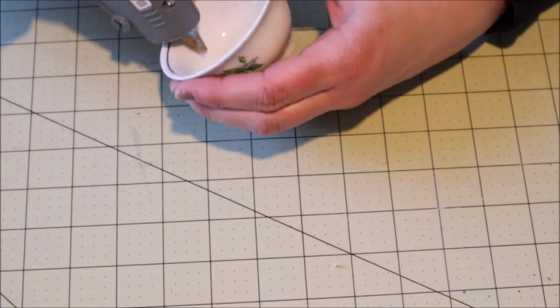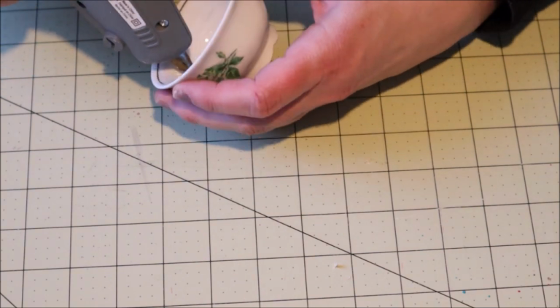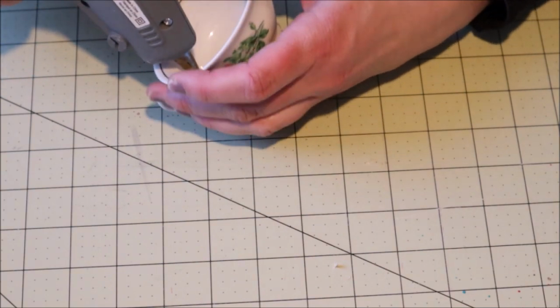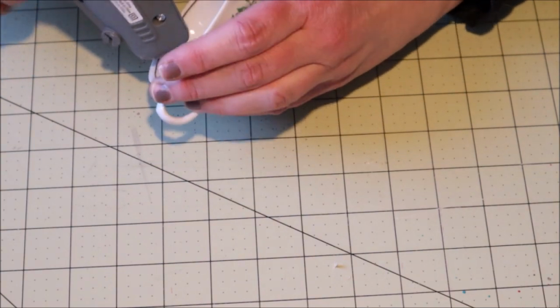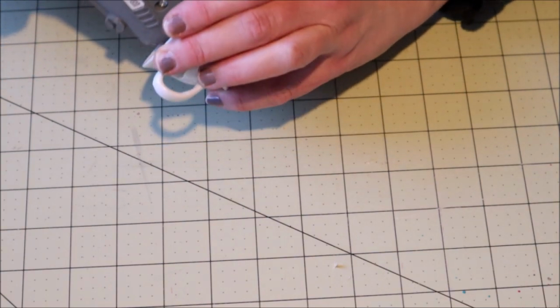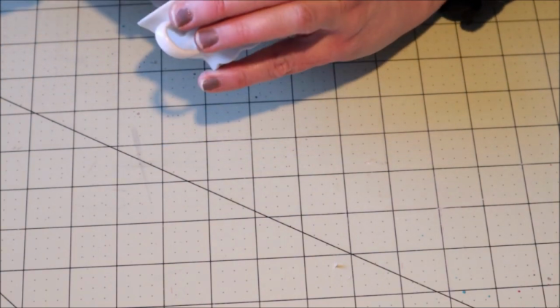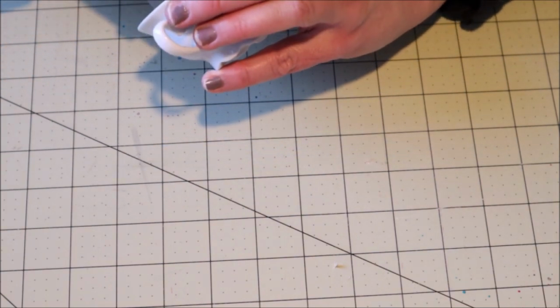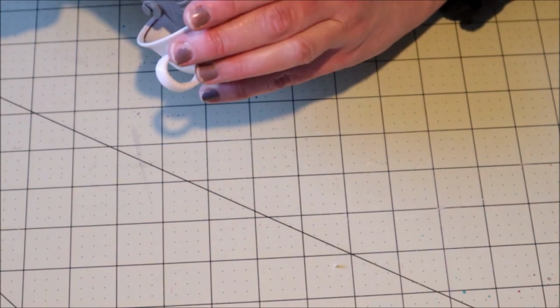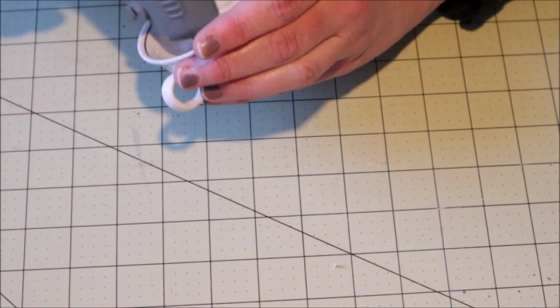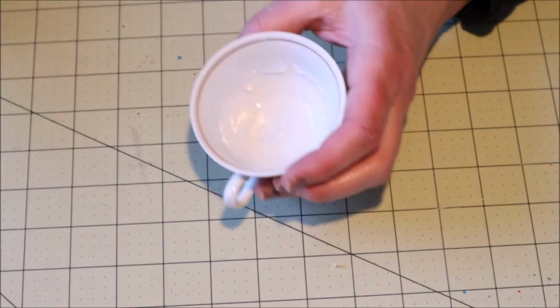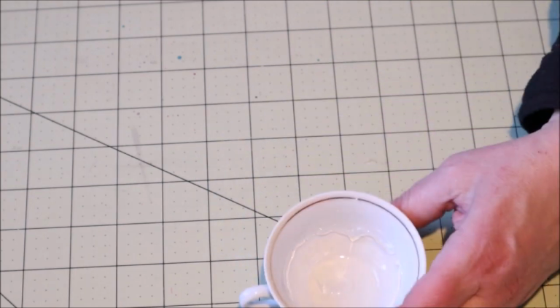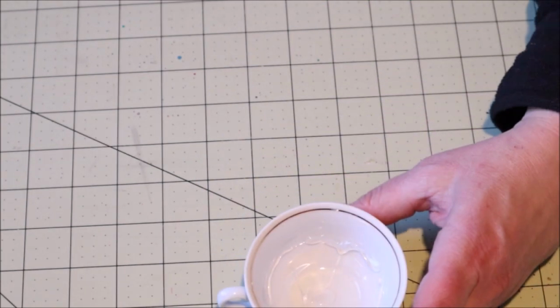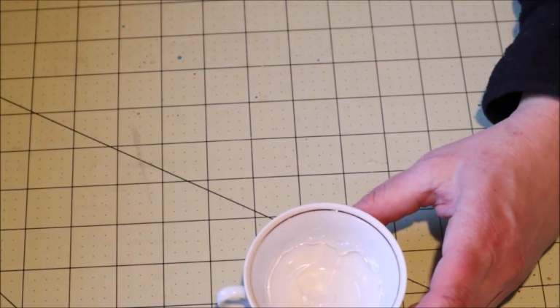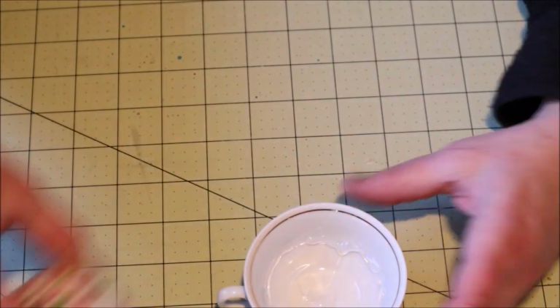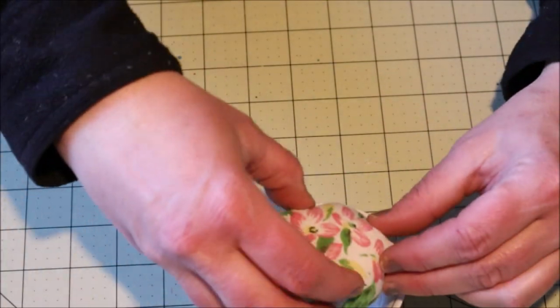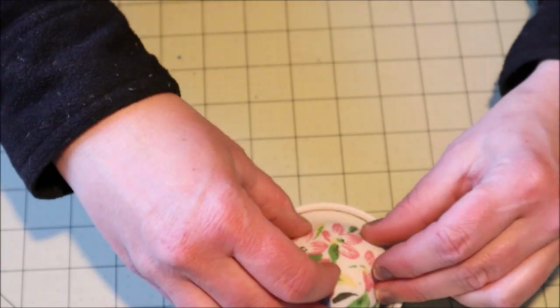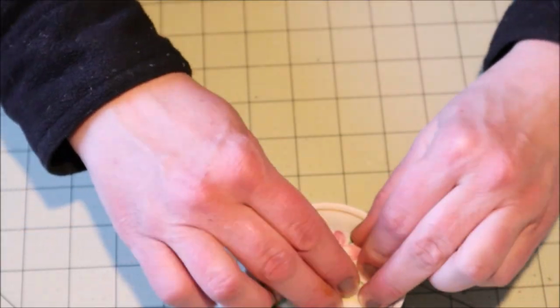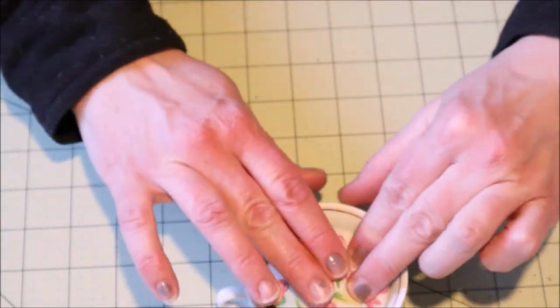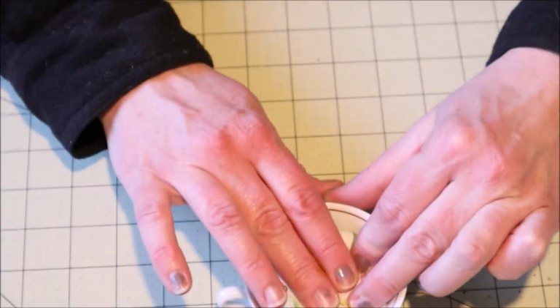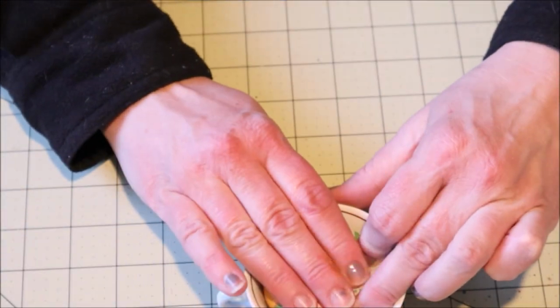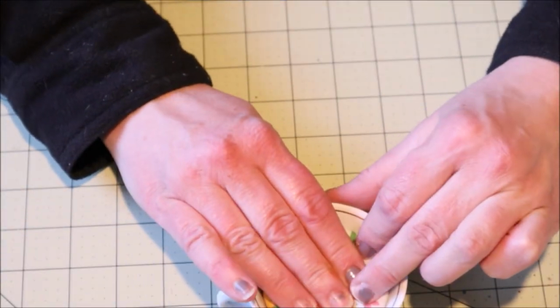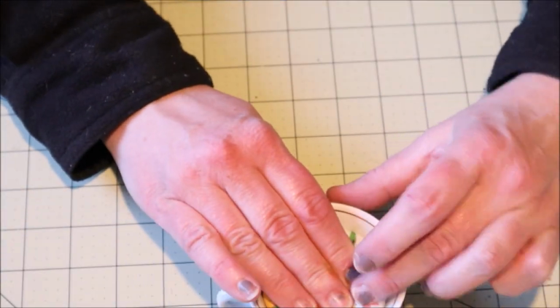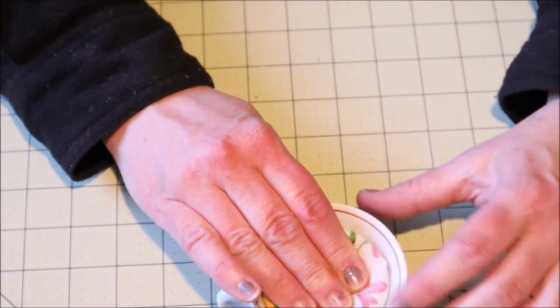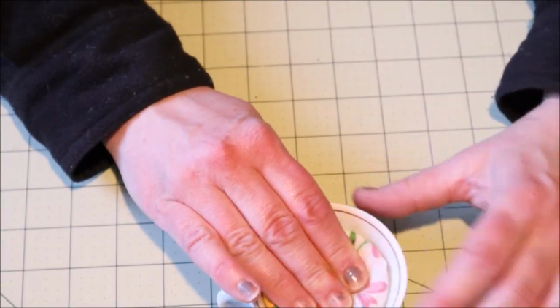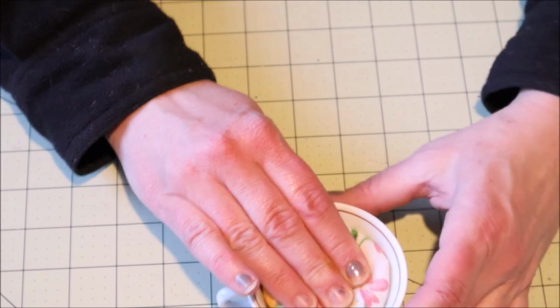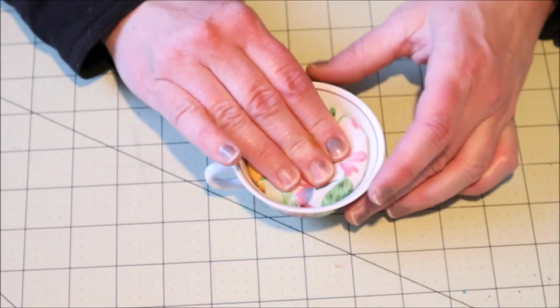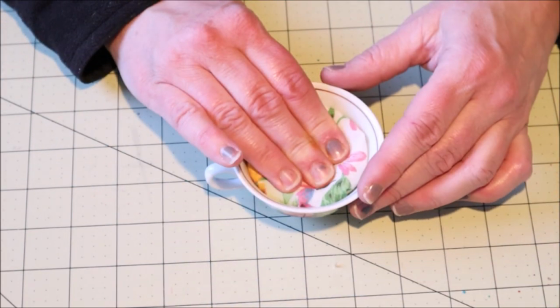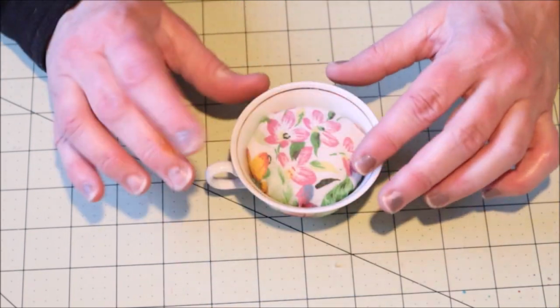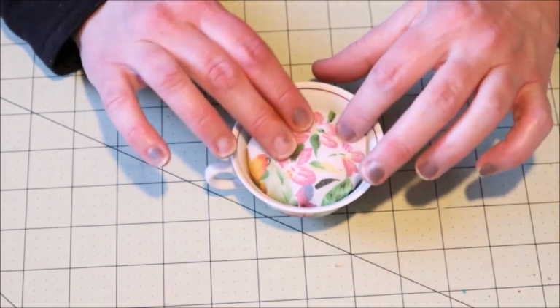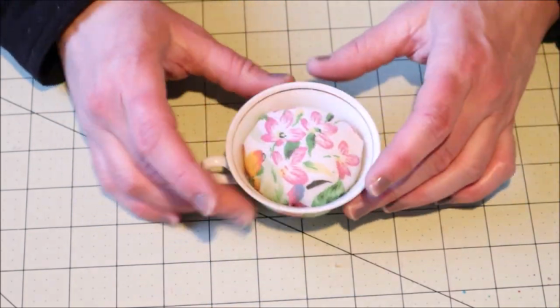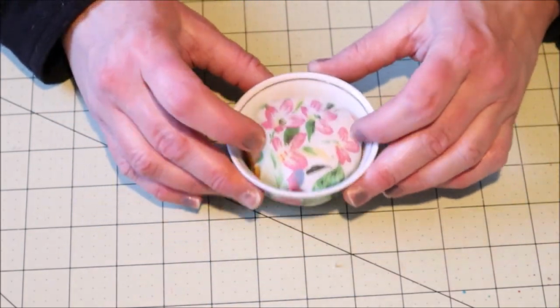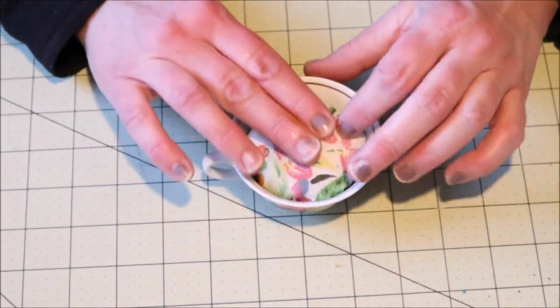The next step is to add a little bit of glue about halfway down the edge of the teacup and then in the bottom as well. Stick the cushion inside and hold it down in place for a little bit as the glue sets up.